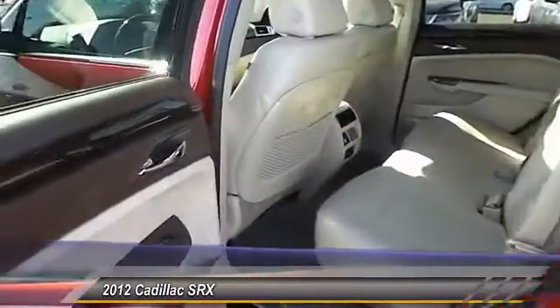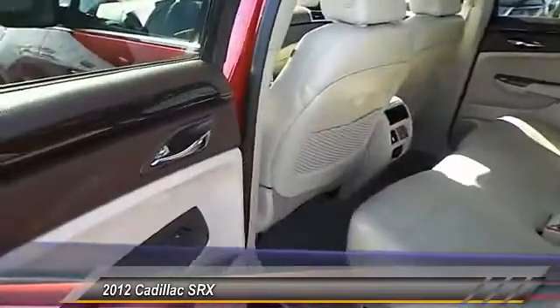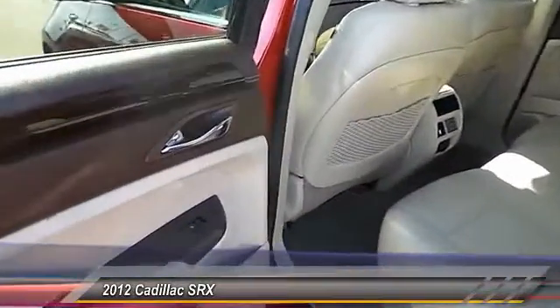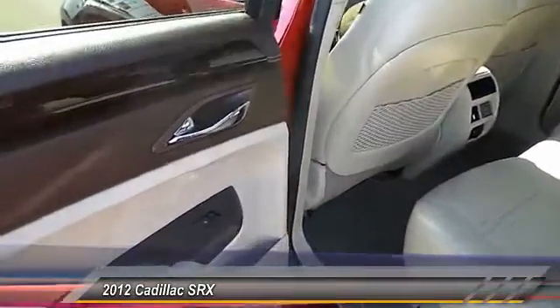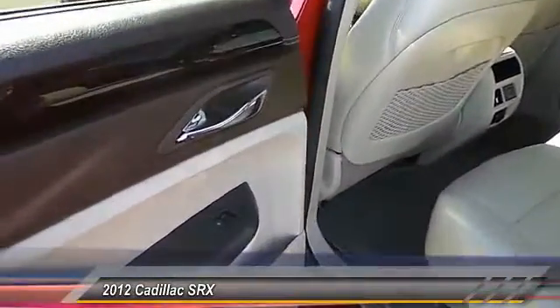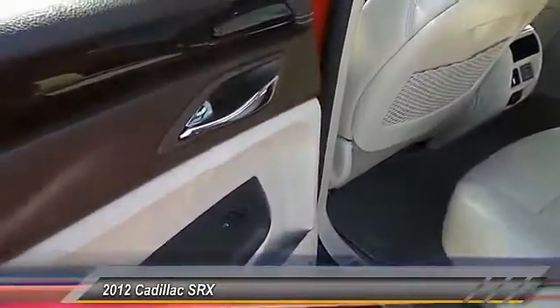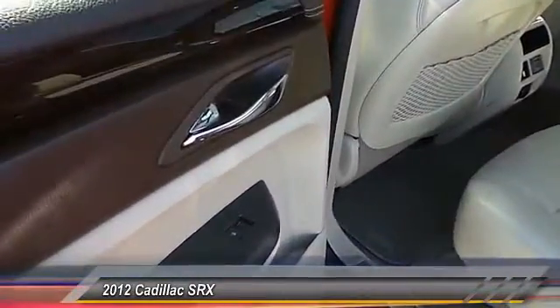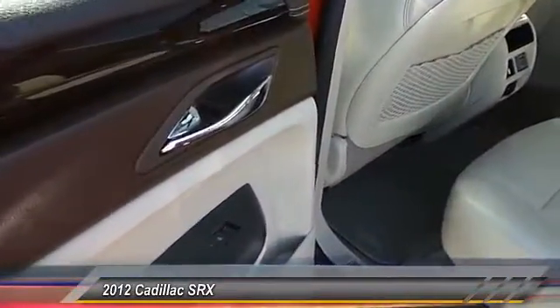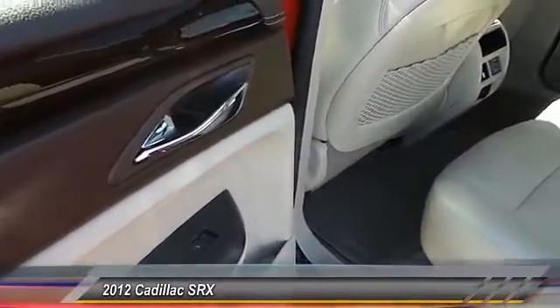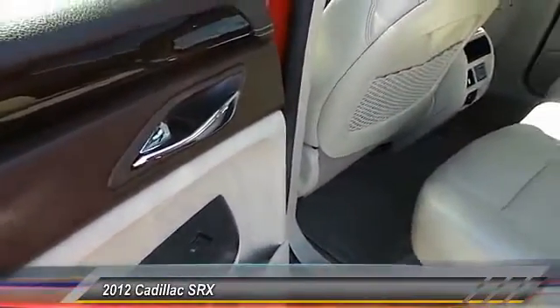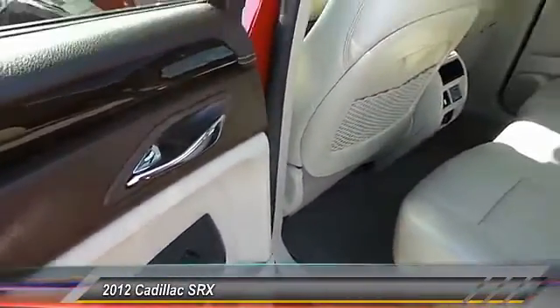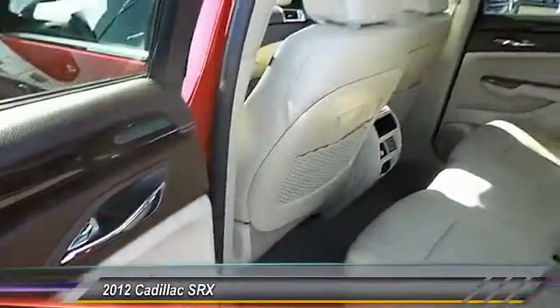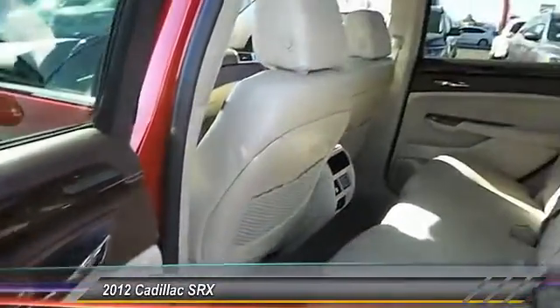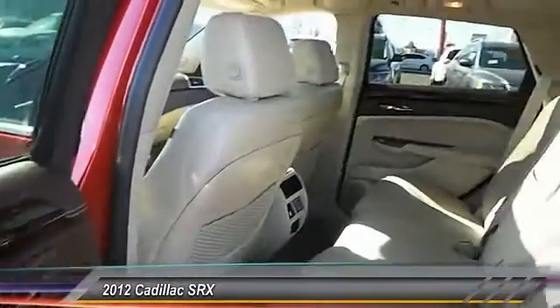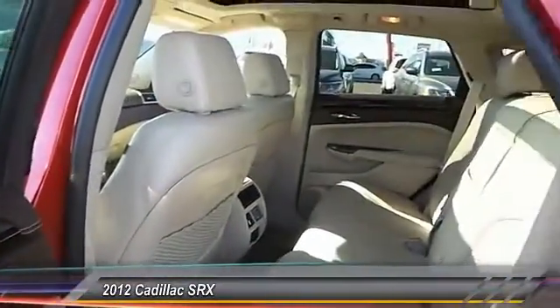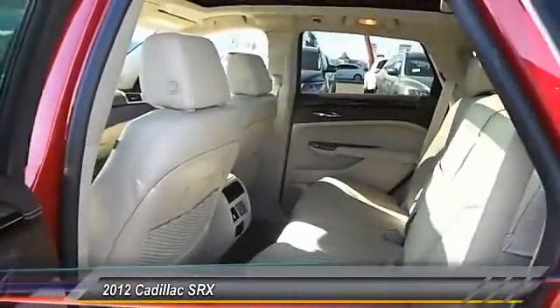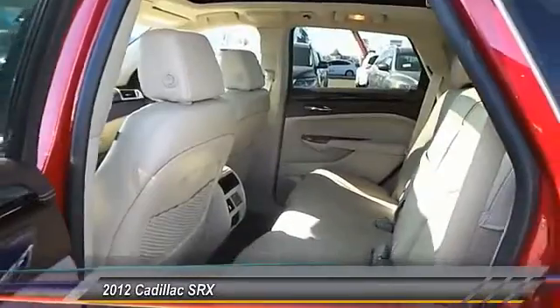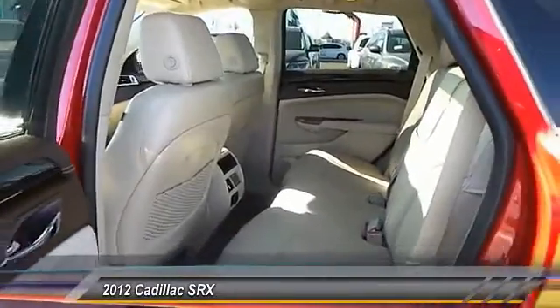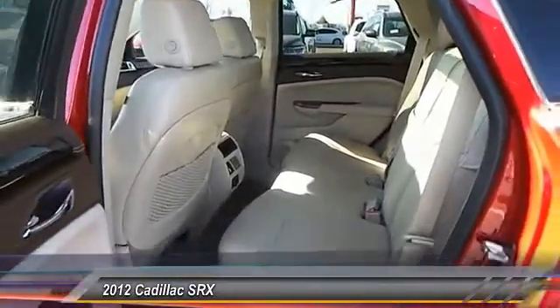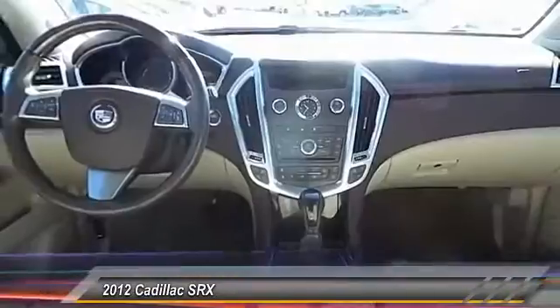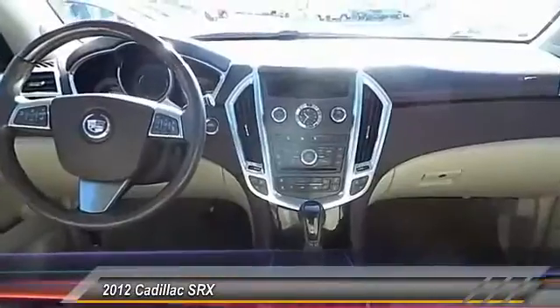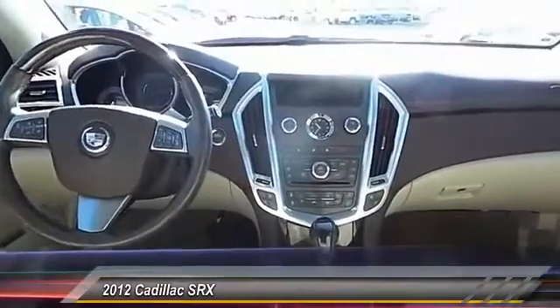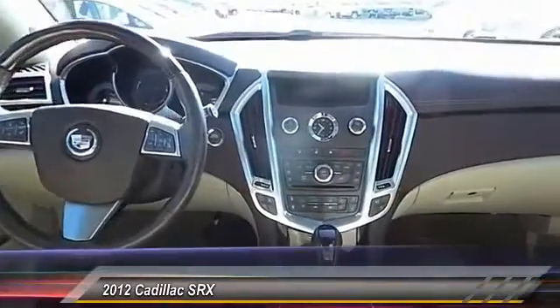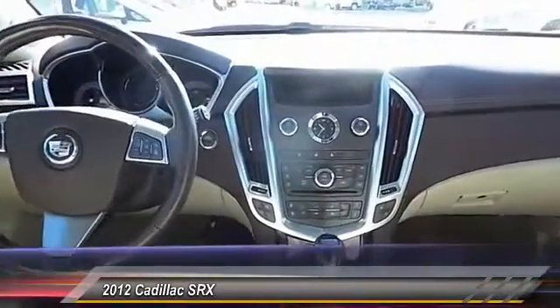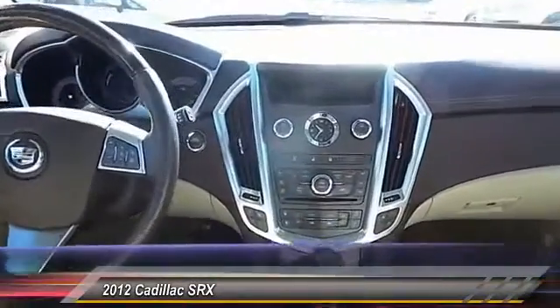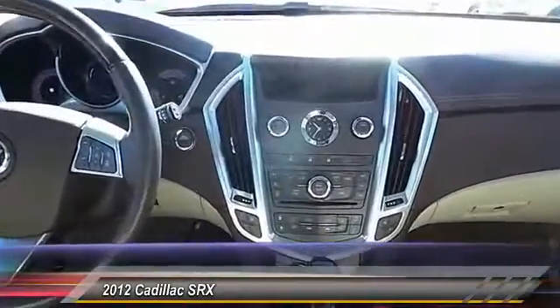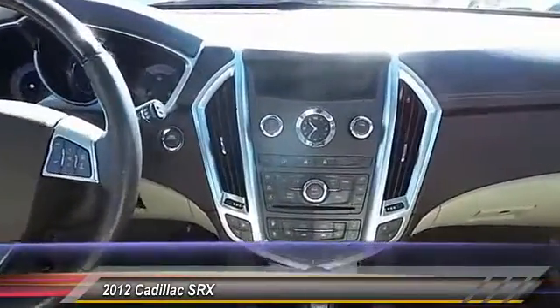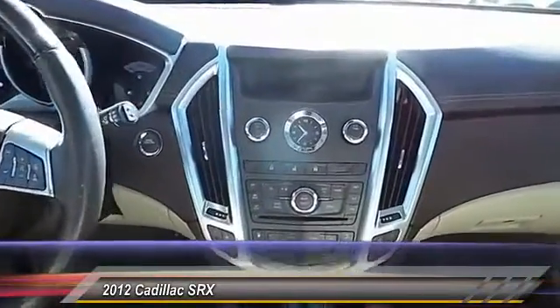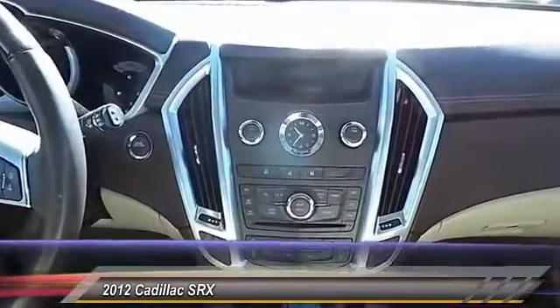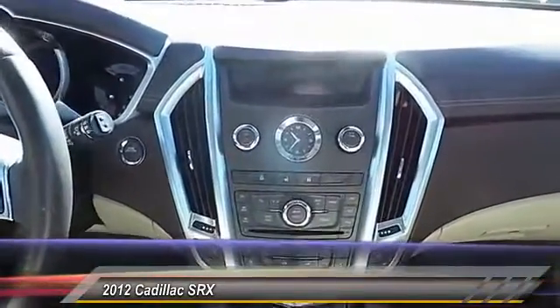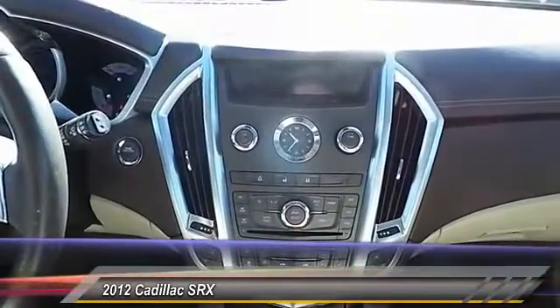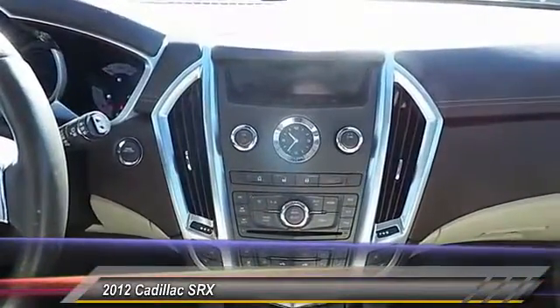Here are some of this vehicle's great options: power sunroof, heated seats, traction control, and dual front airbags.